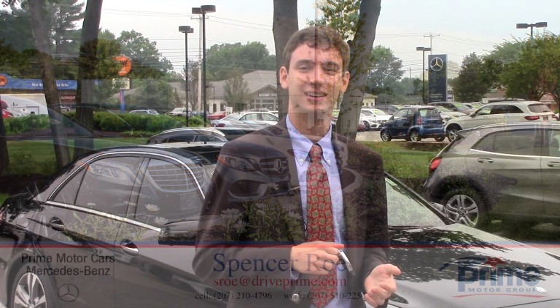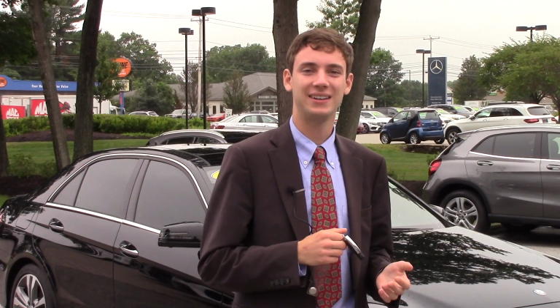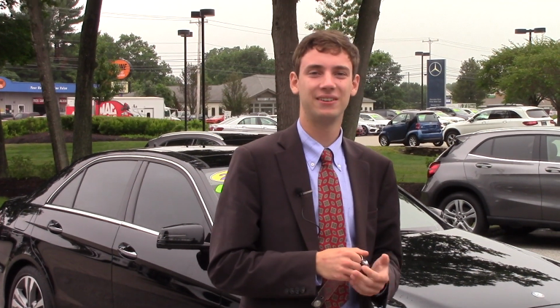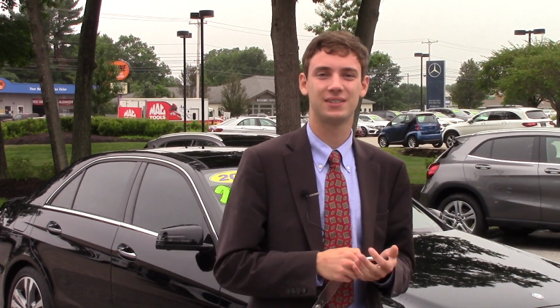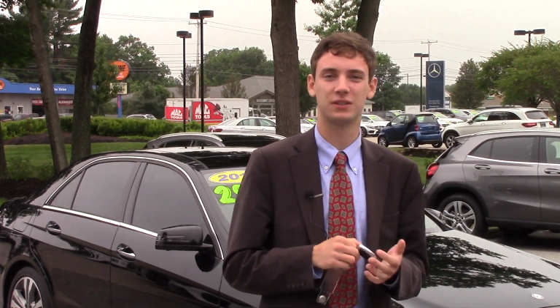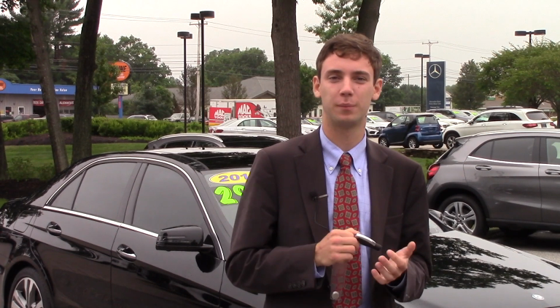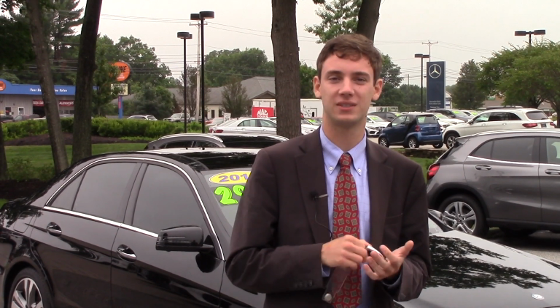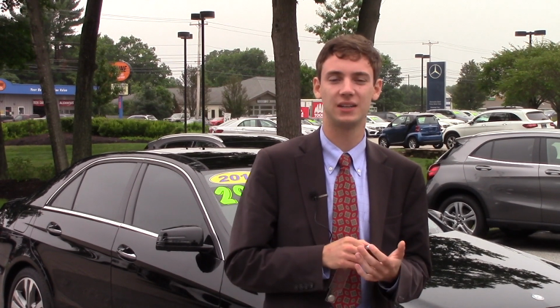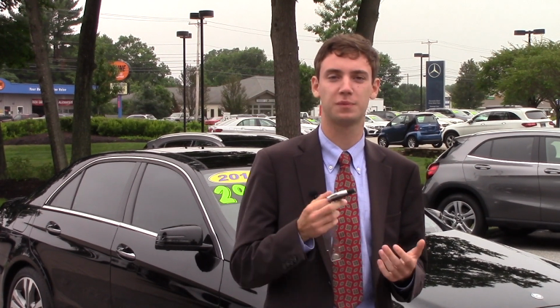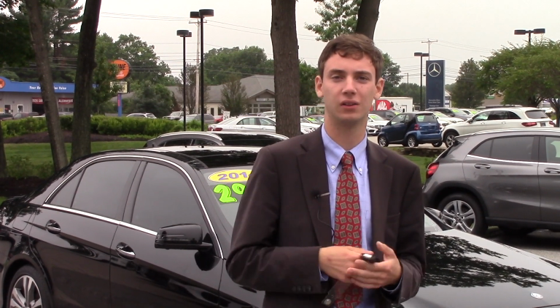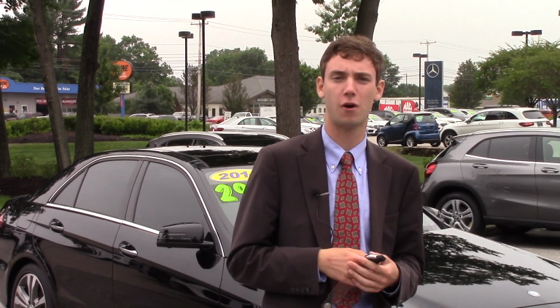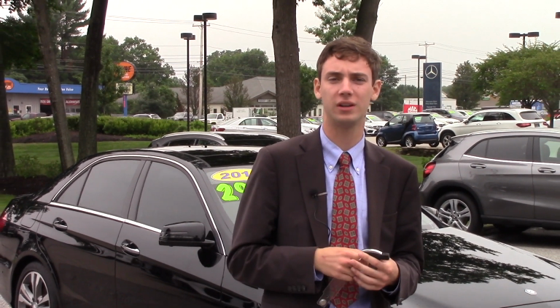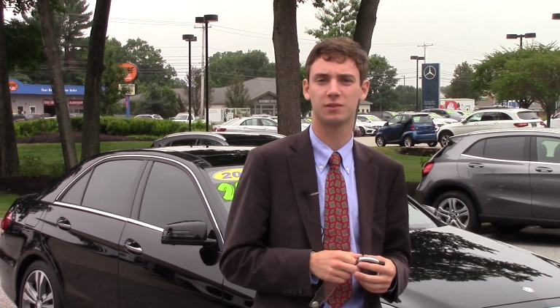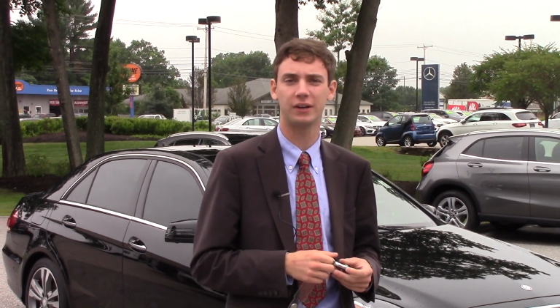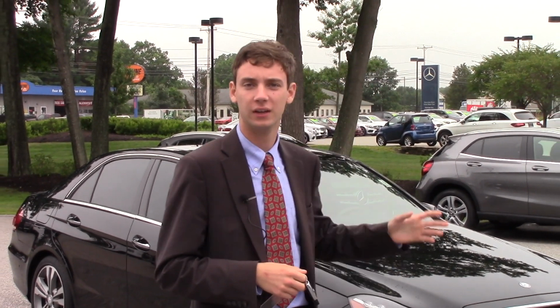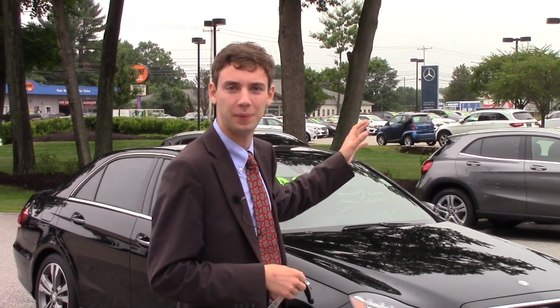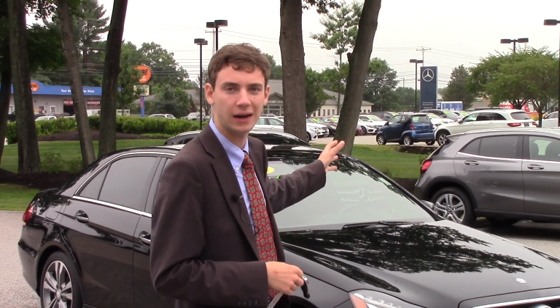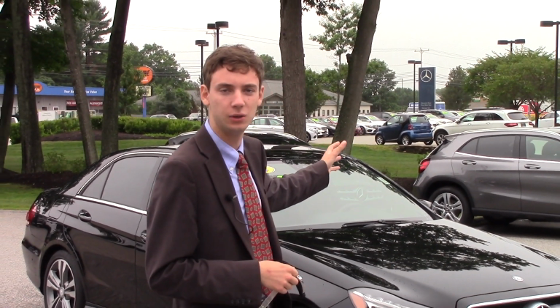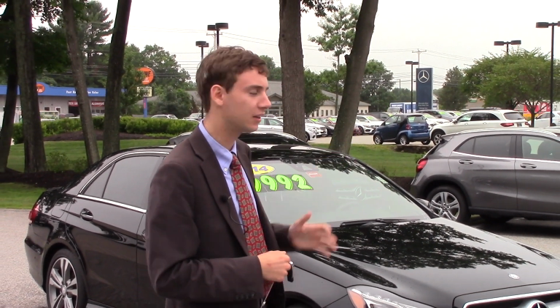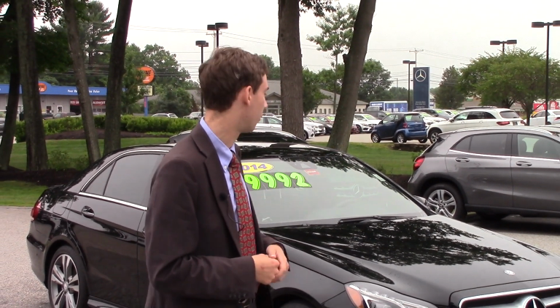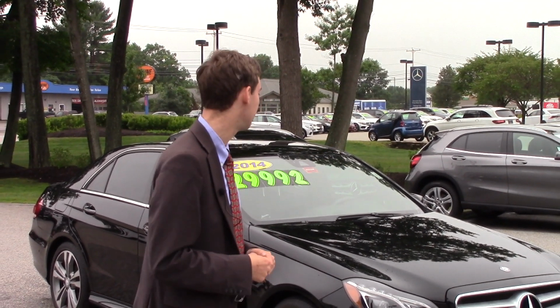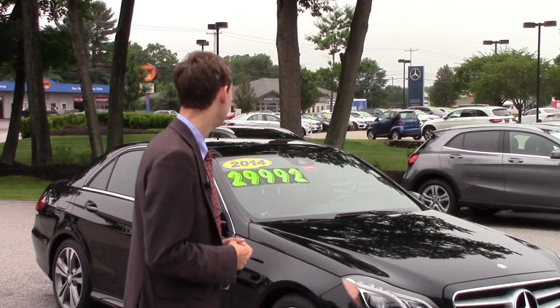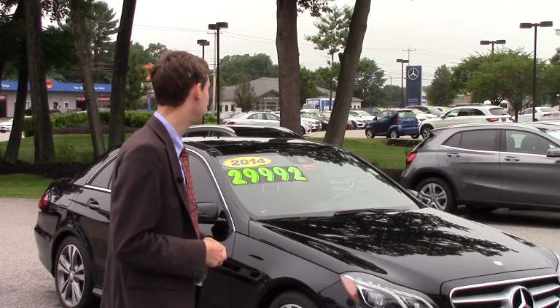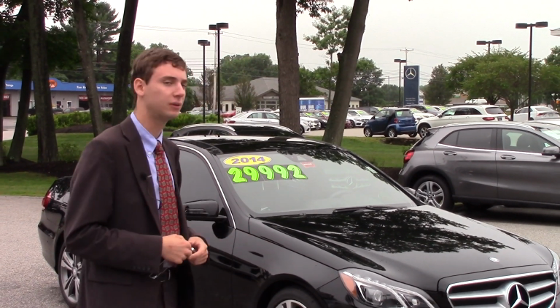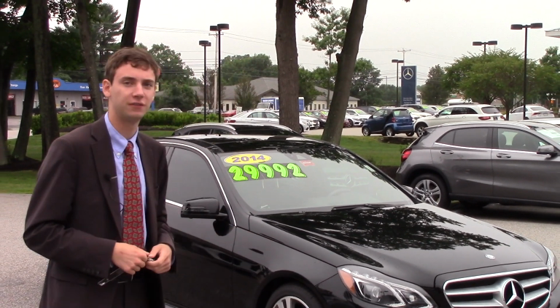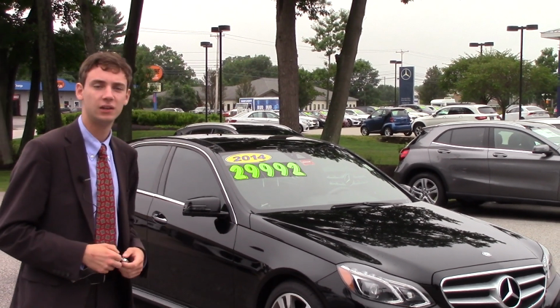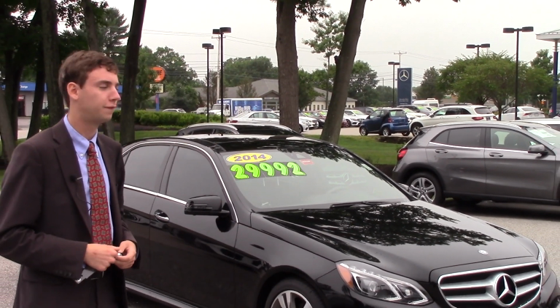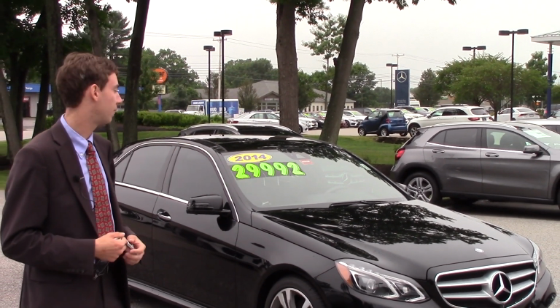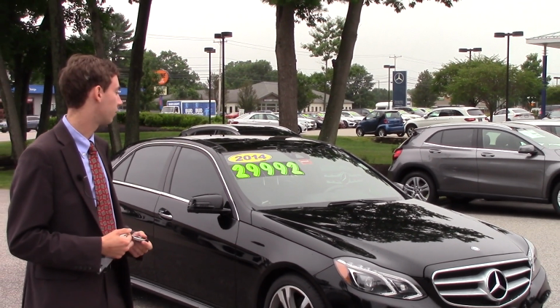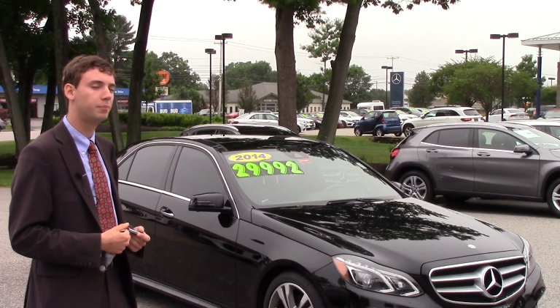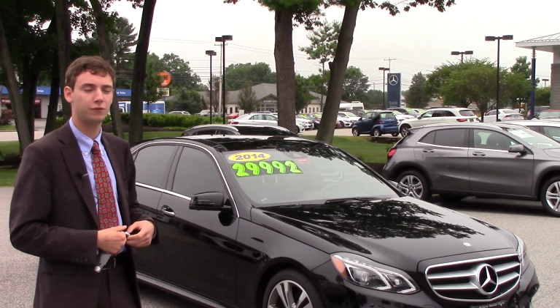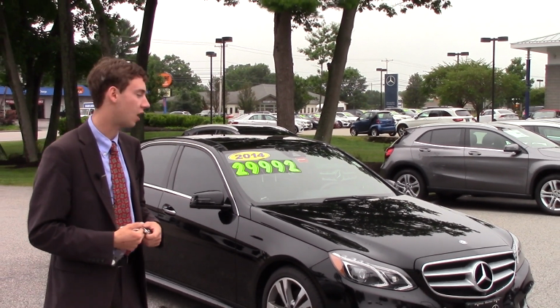Hi David, this is Spencer from Prime Mercedes. We spoke on the phone this morning about our 2014 E350 4Matic. What a beautiful car.